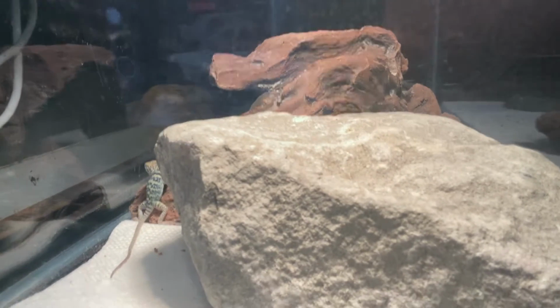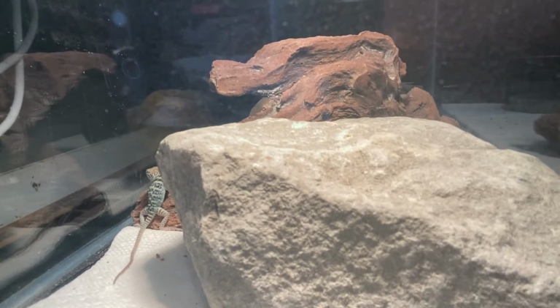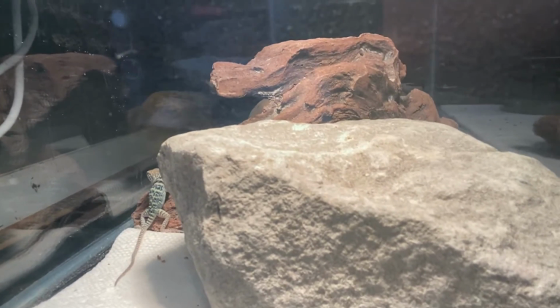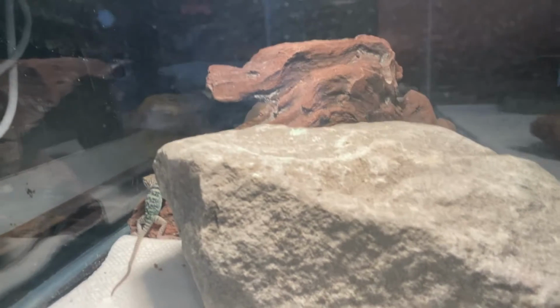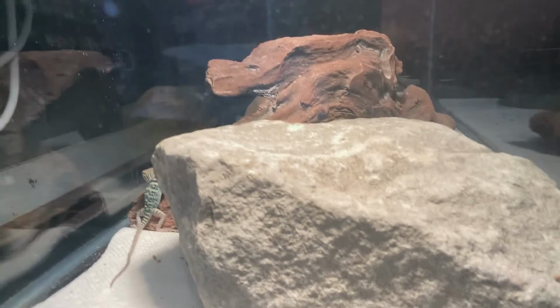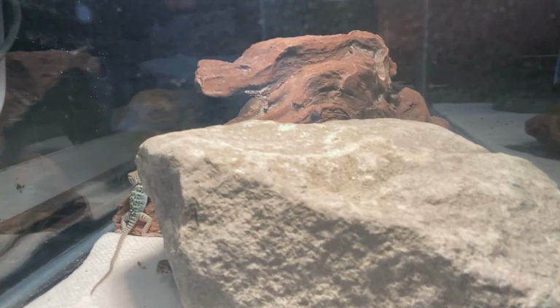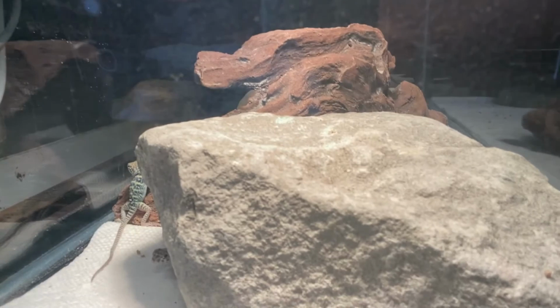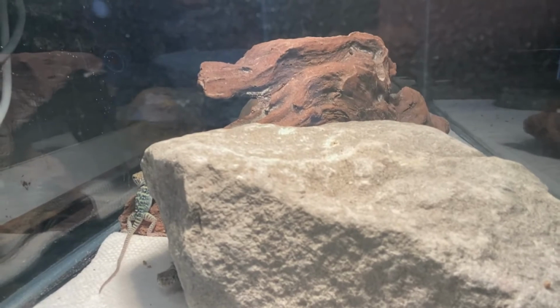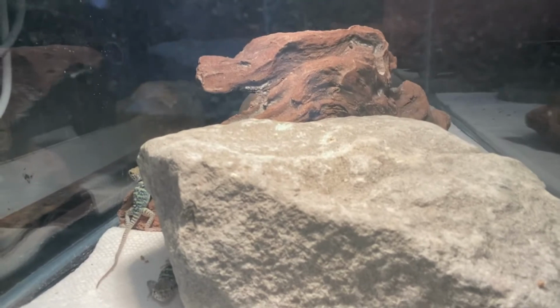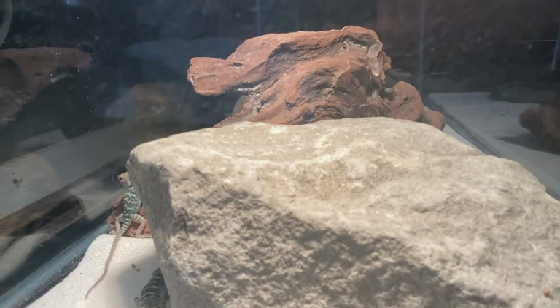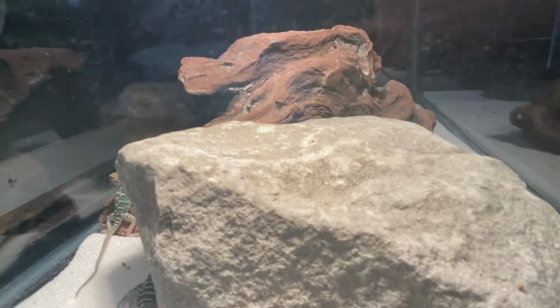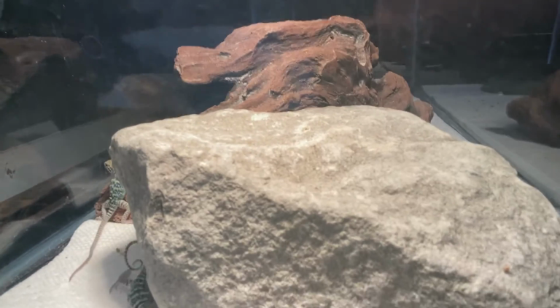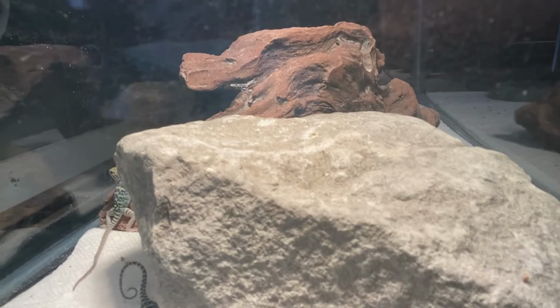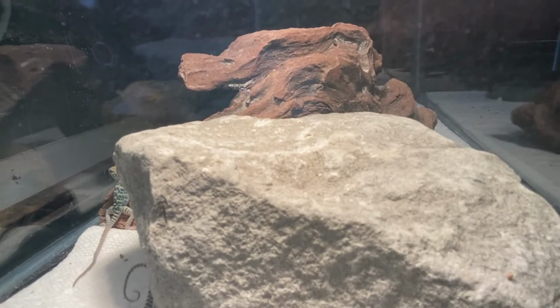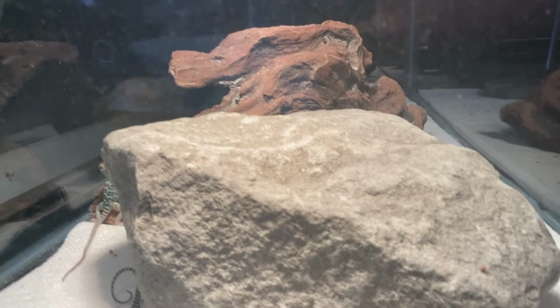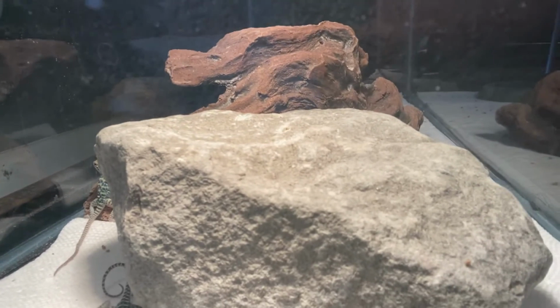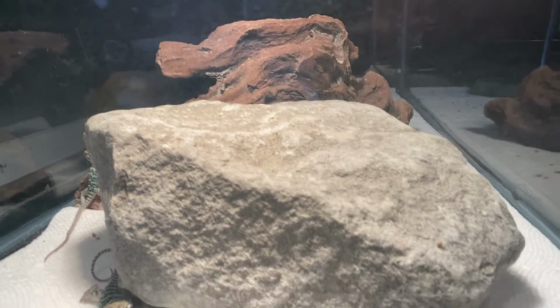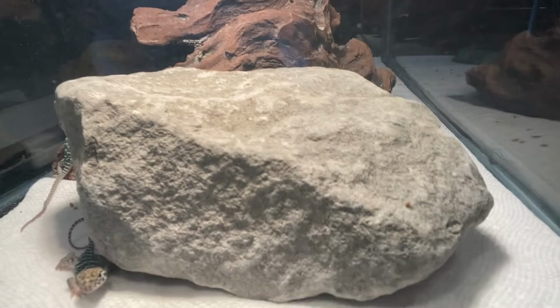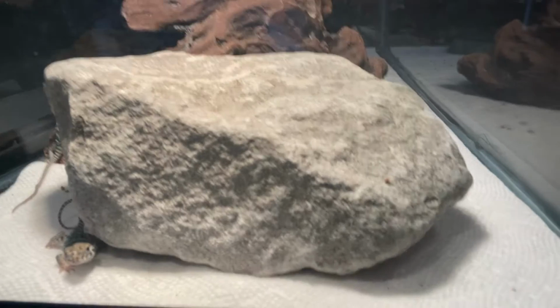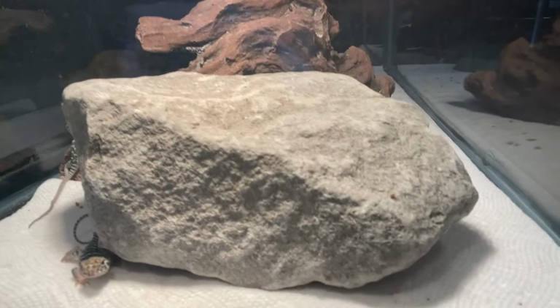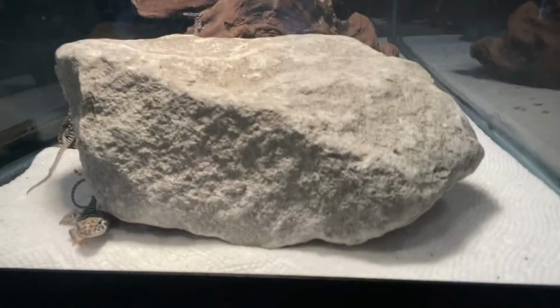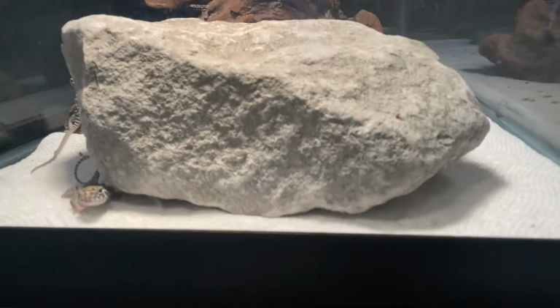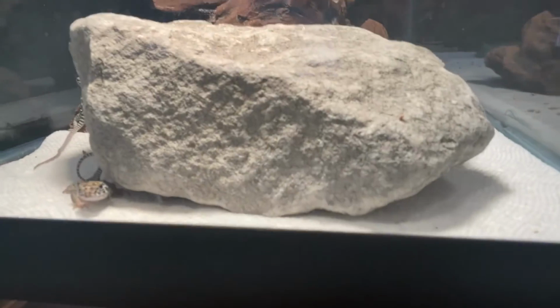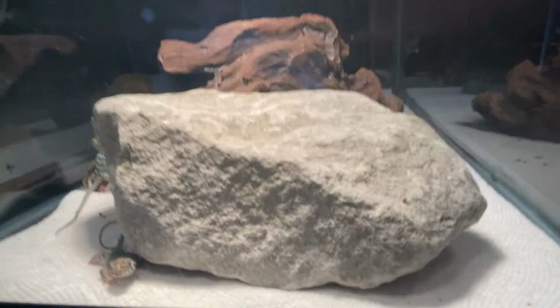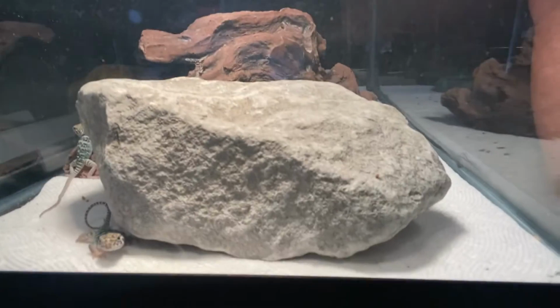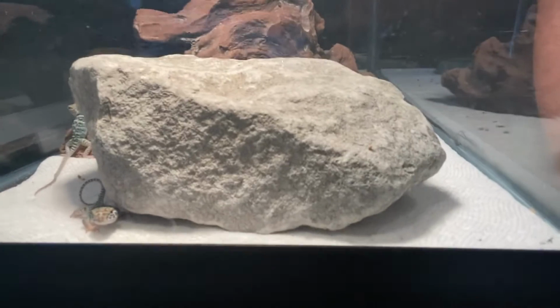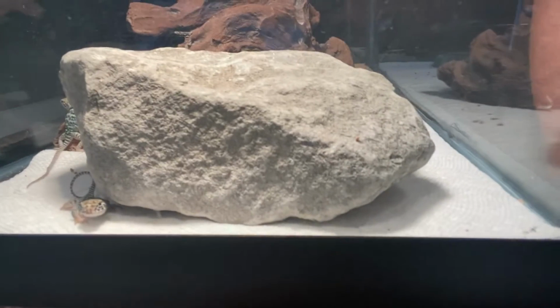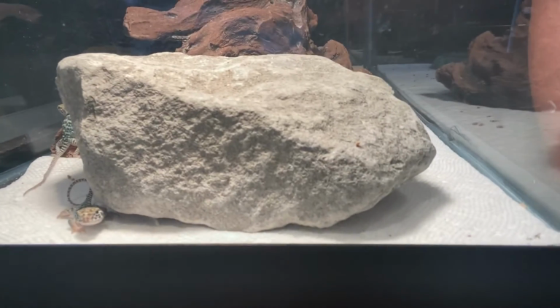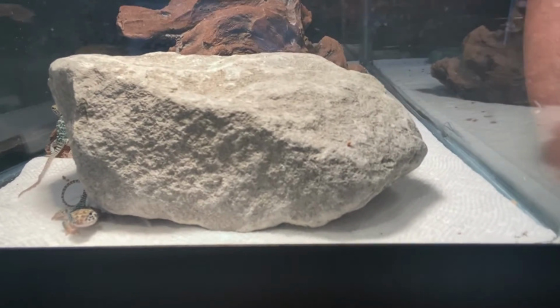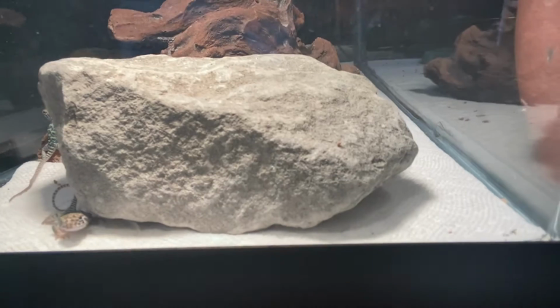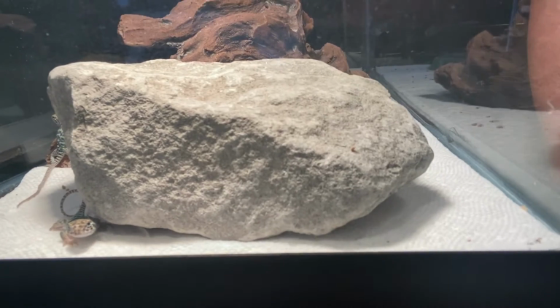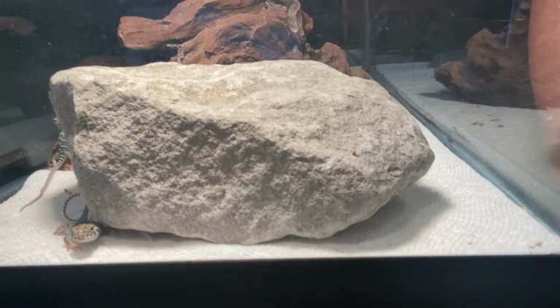We're not going to get too much of a show because it is the evening time and usually their lights are off right now, but I wanted to turn them on. Oh, there's a third one right there — check him out, poking his little head out just to say hello to everybody.